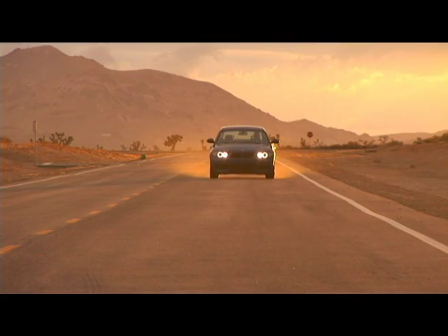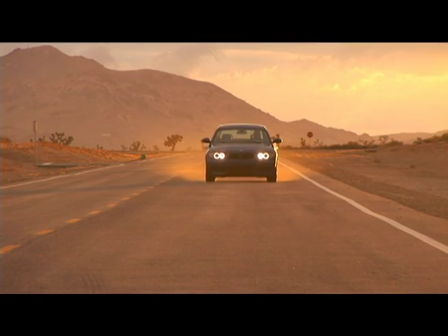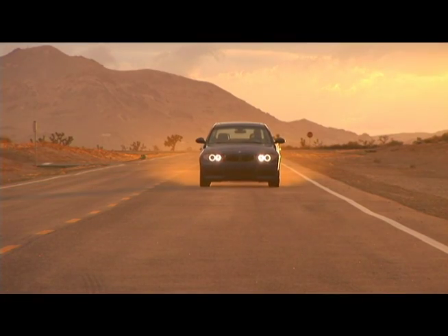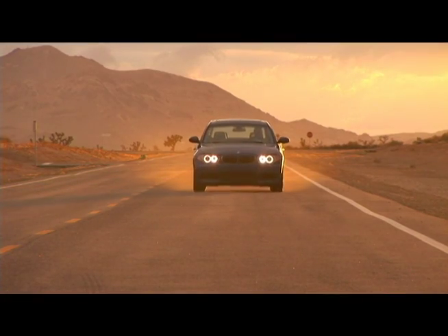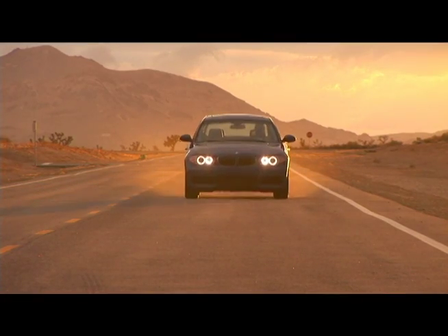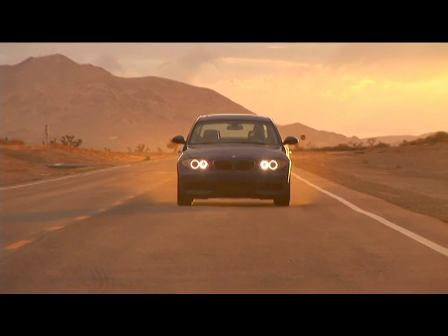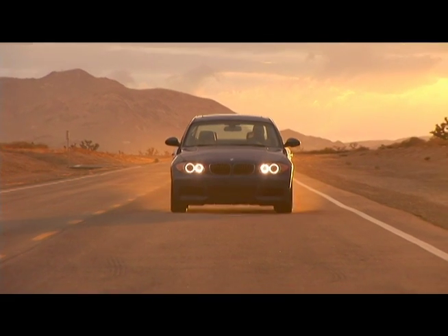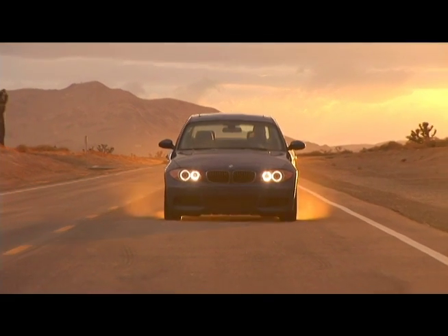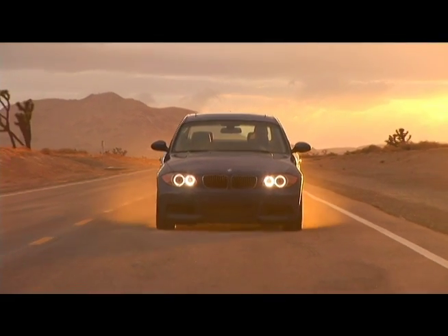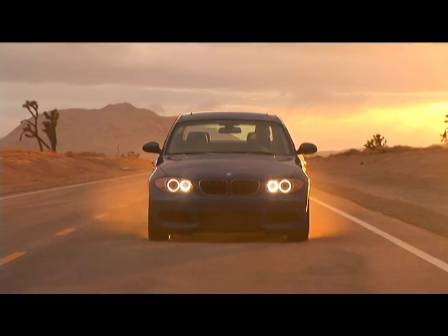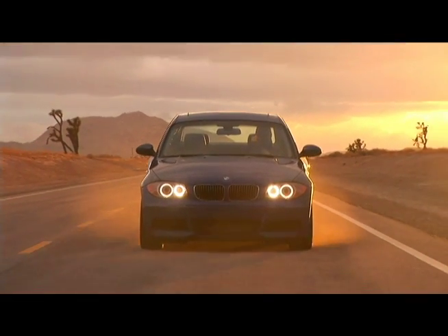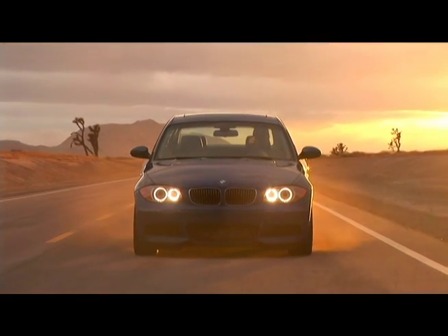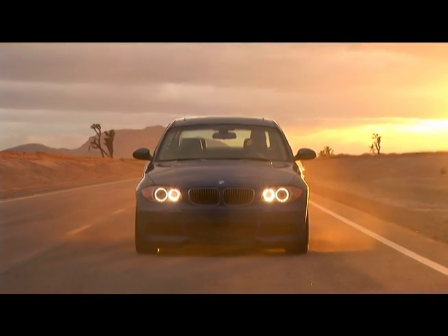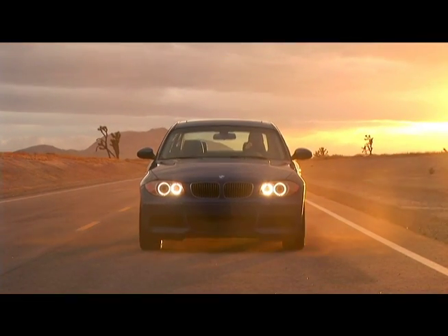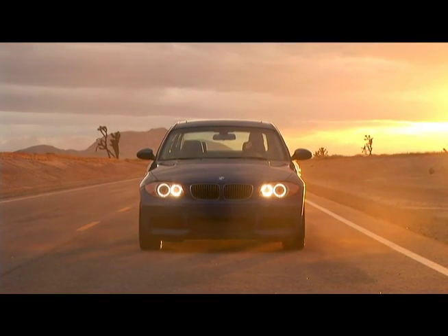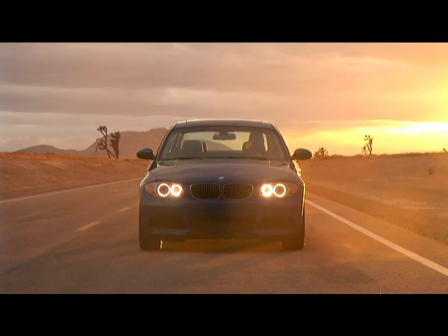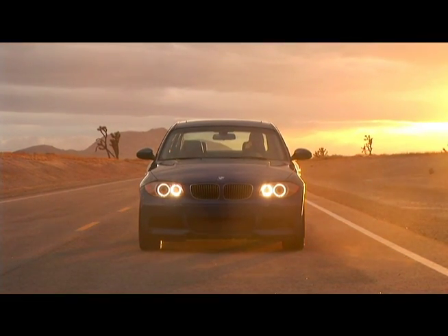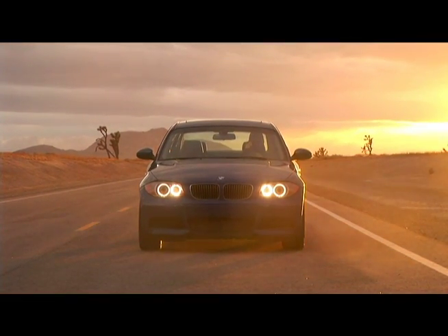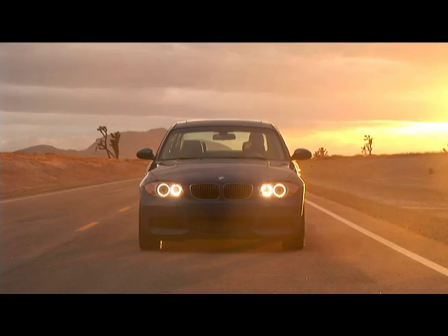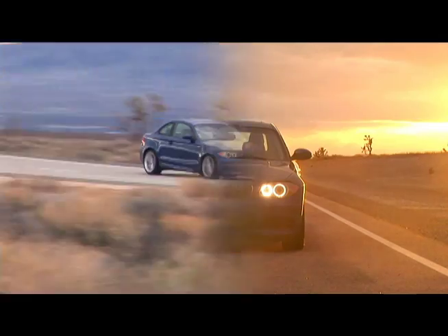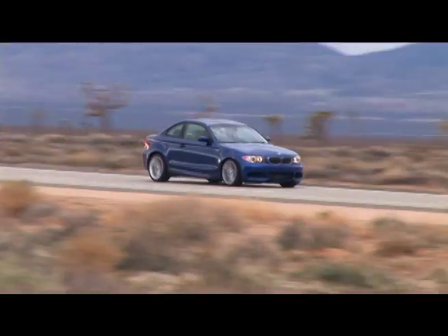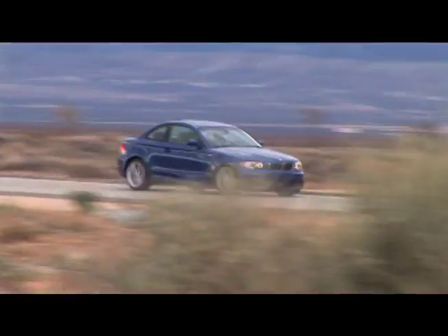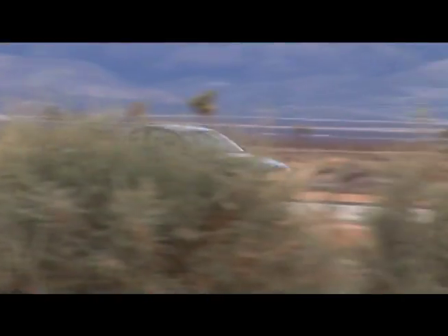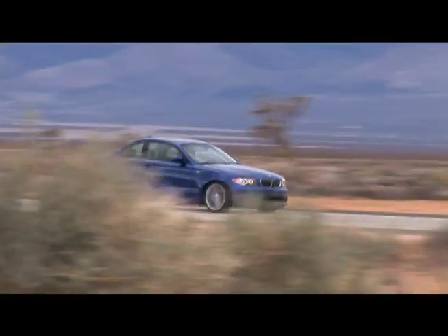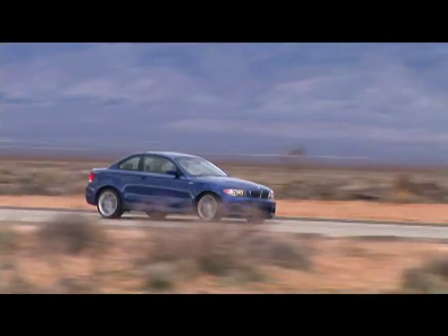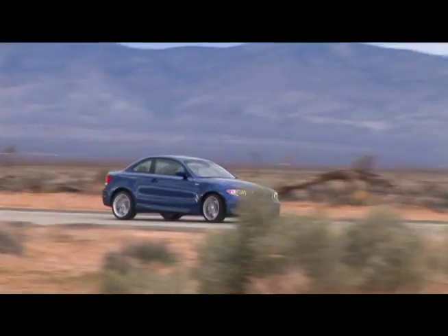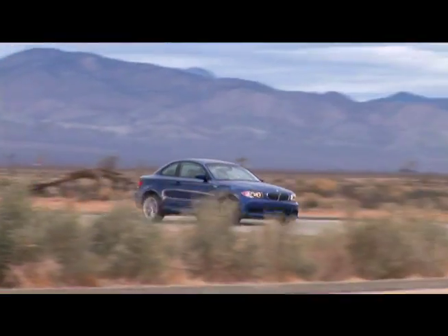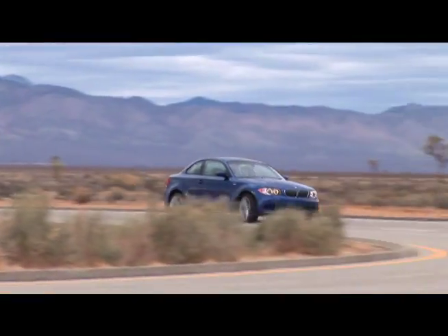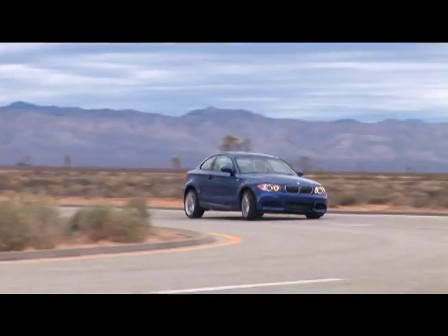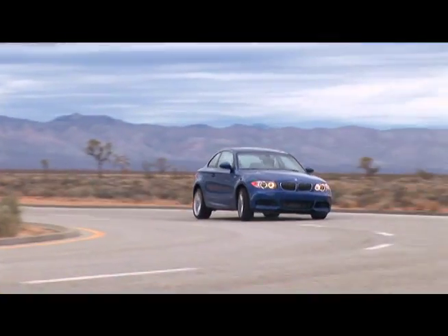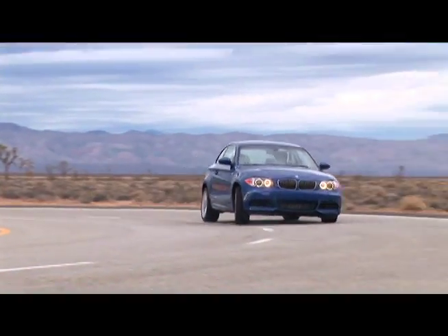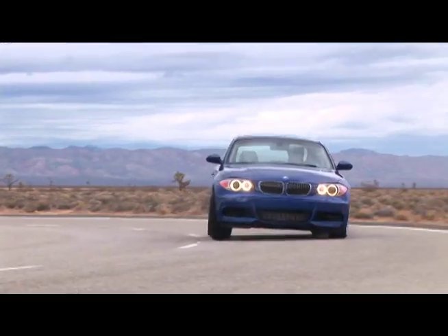Under braking, the 135i's six-piston front brakes and wide, sticky tires stop it from 60 miles per hour in an impressive 102 feet. On the skid pad, the 135i more than holds its own, gripping the tarmac to the tune of 0.94 g.